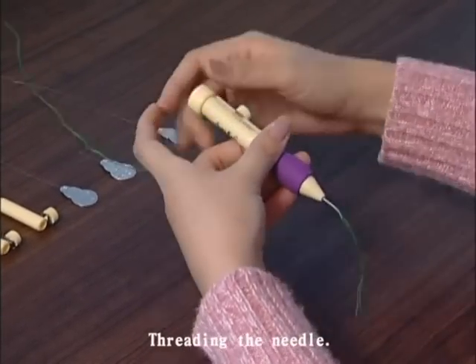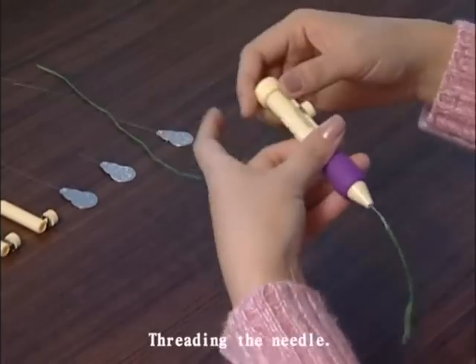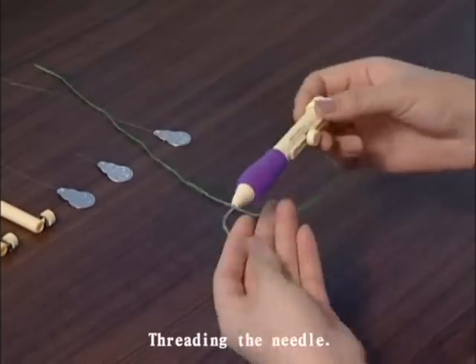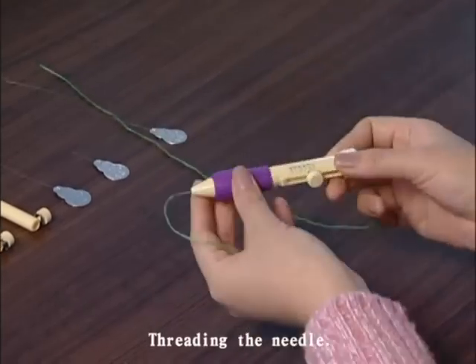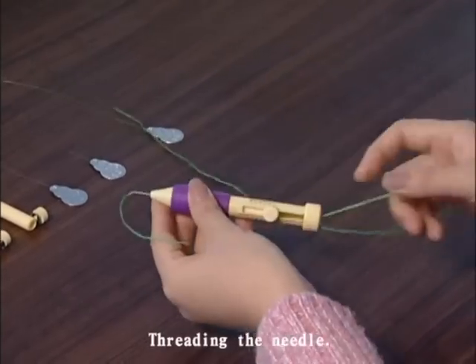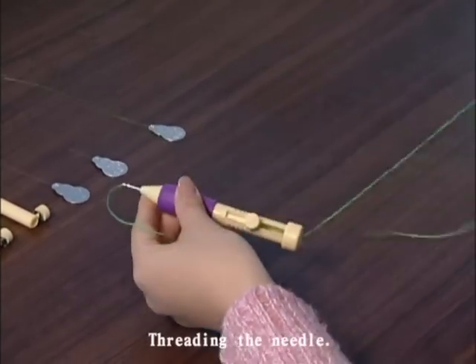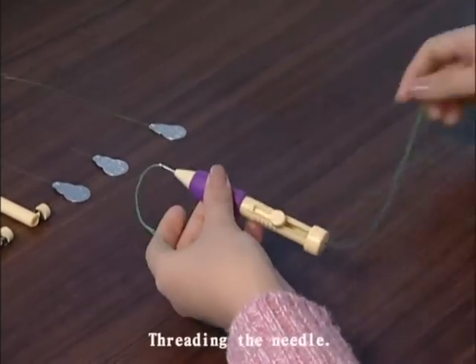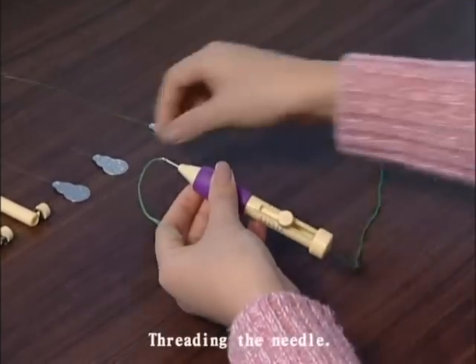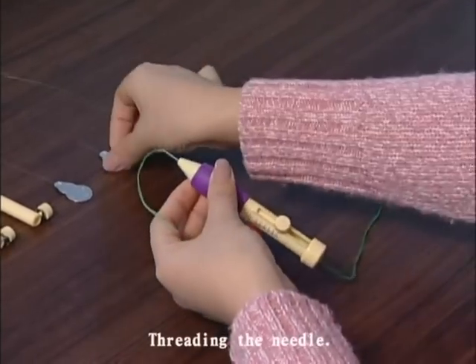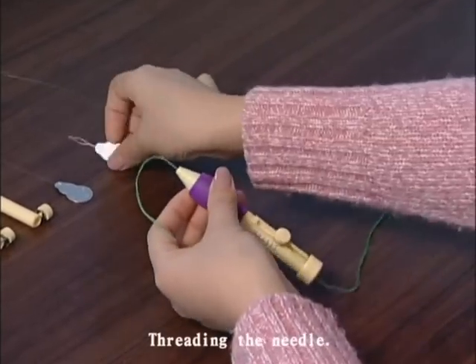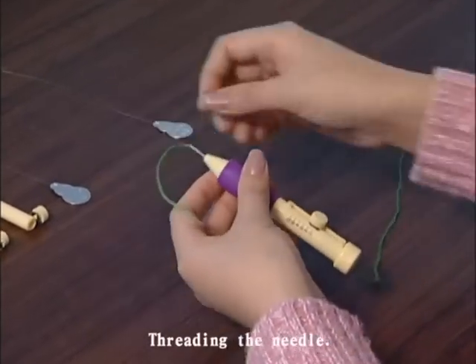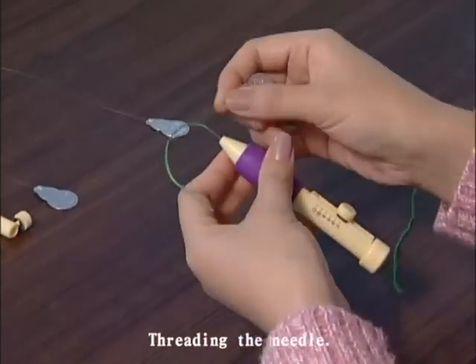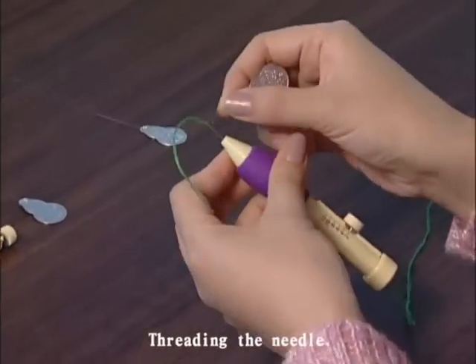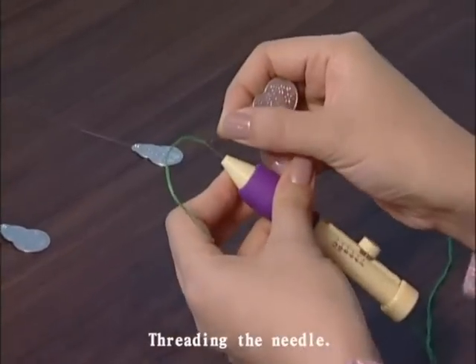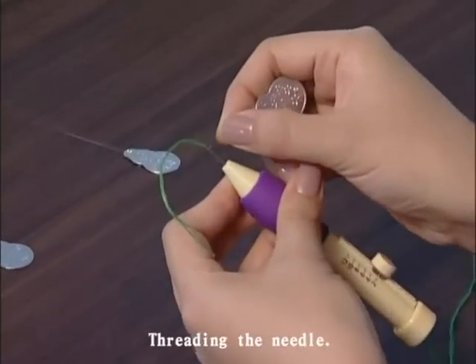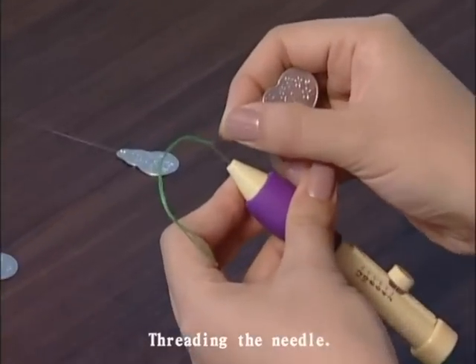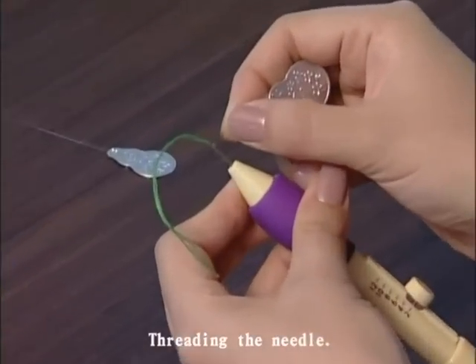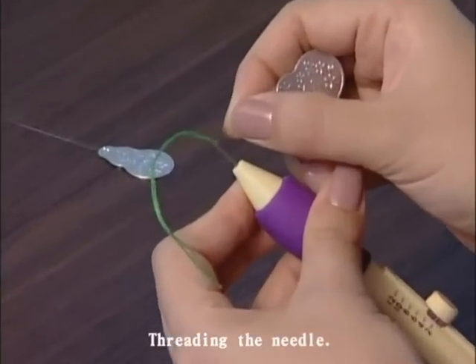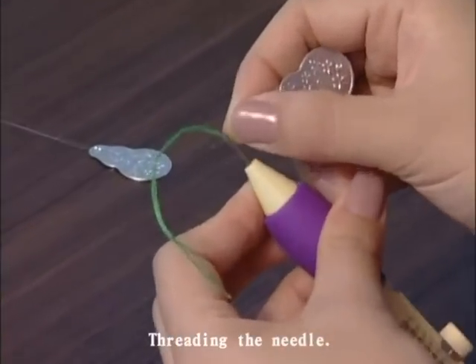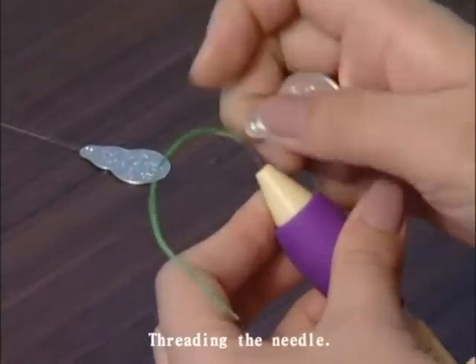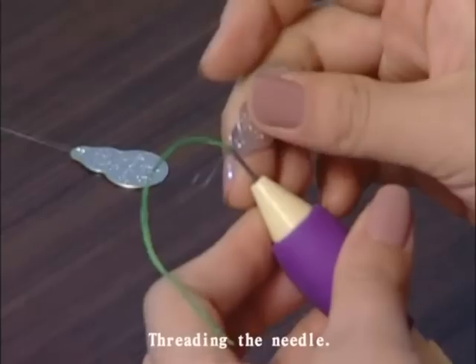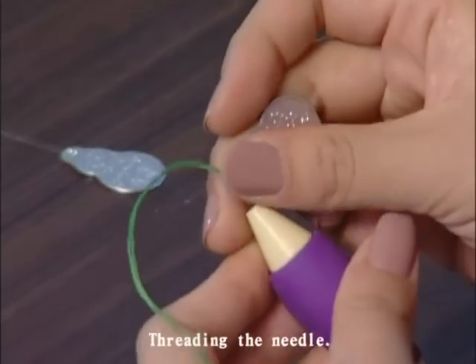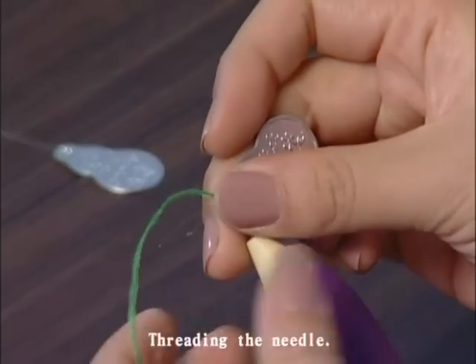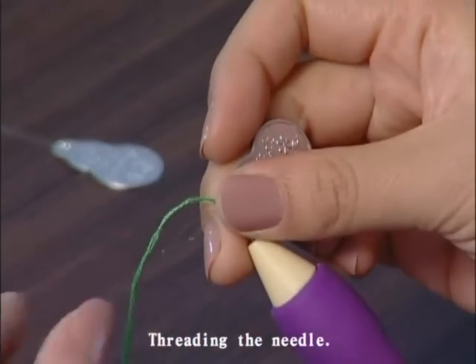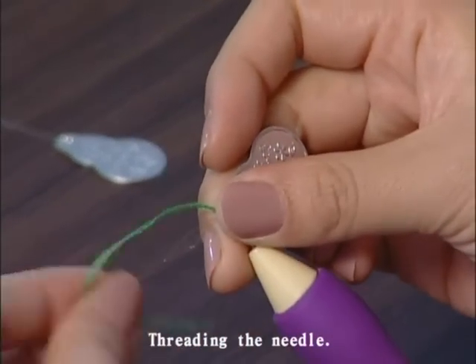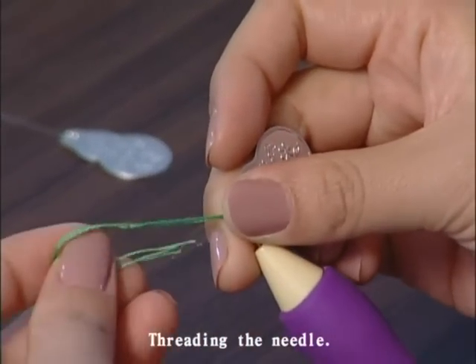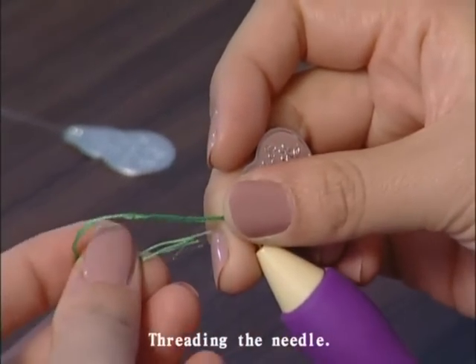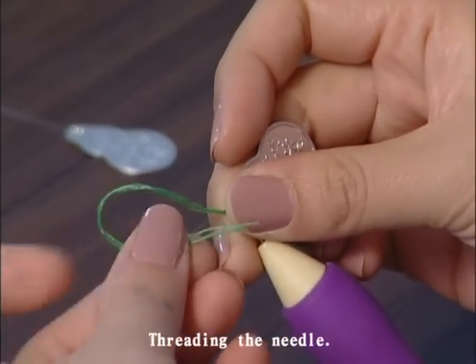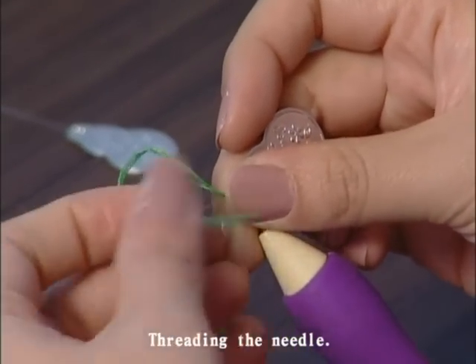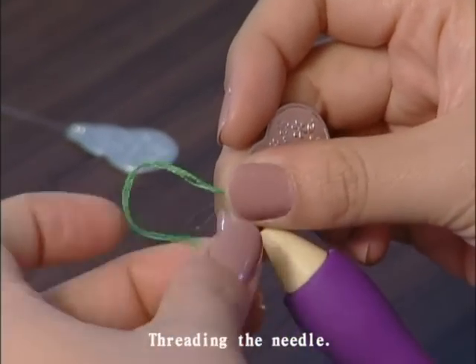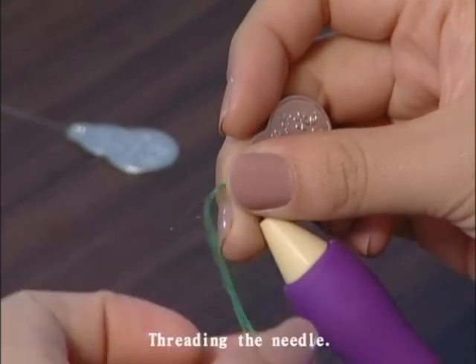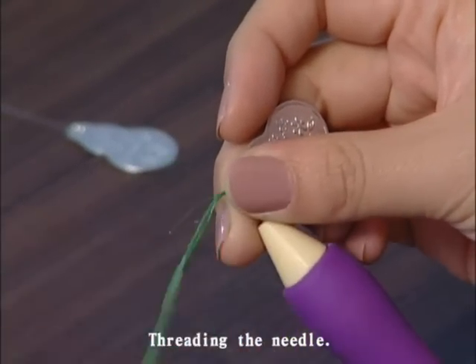Insert the short threader from the eye of the needle through the needle back, and insert the threader yarn, and pull the threader back out of the needle eye.